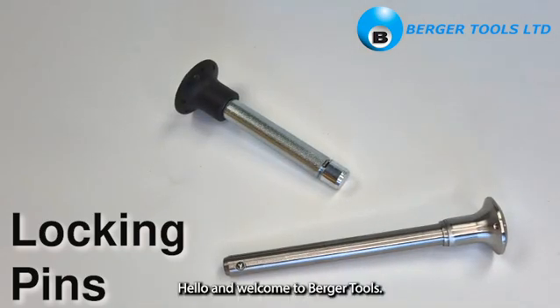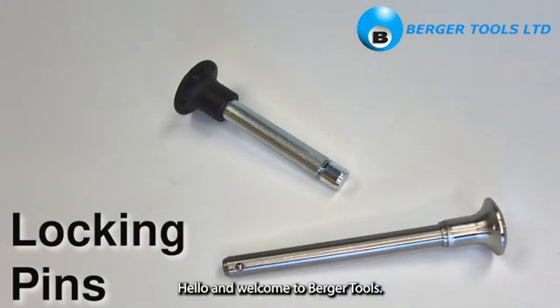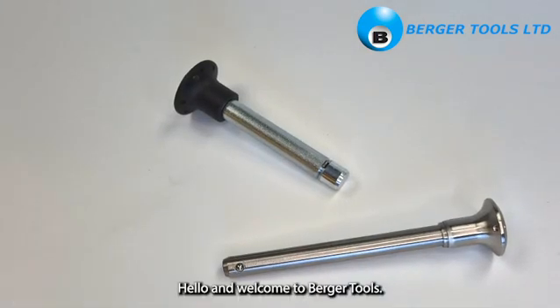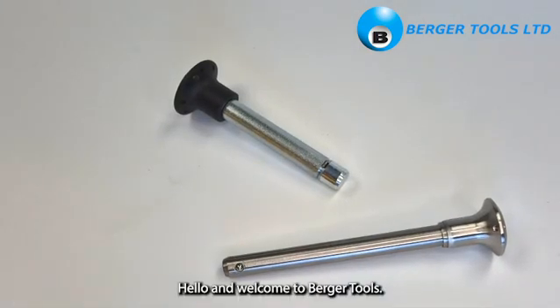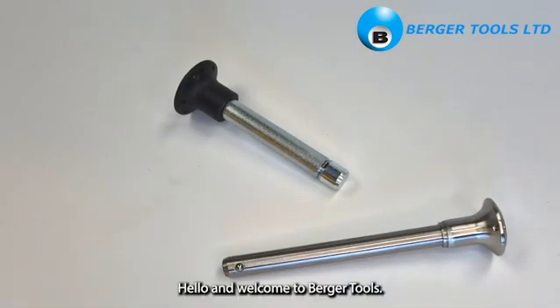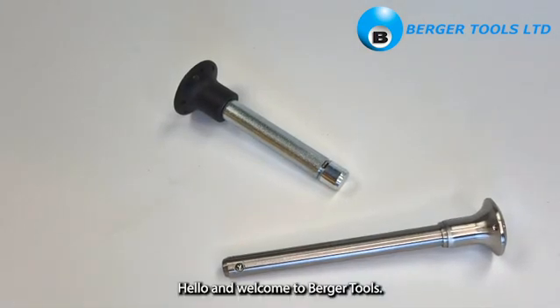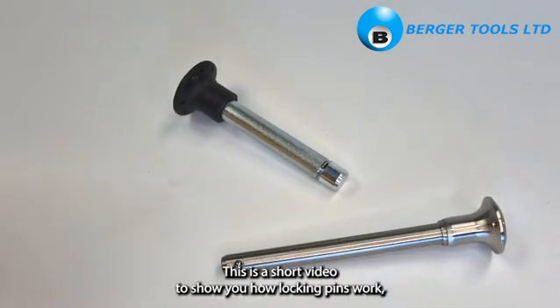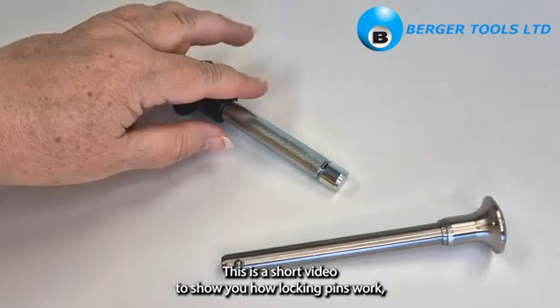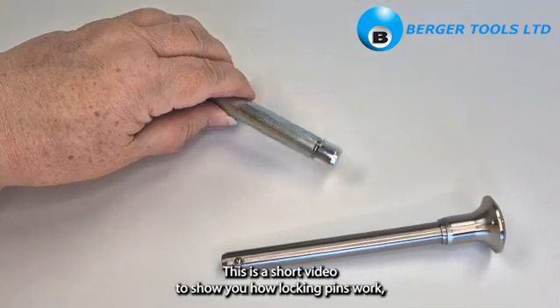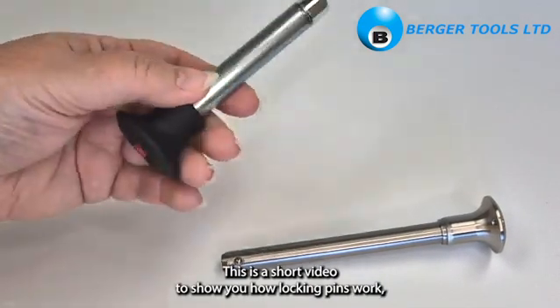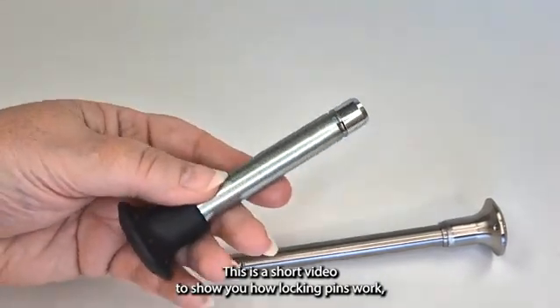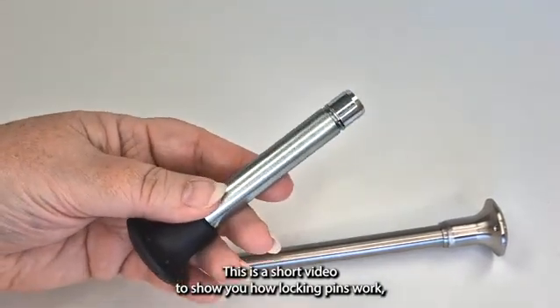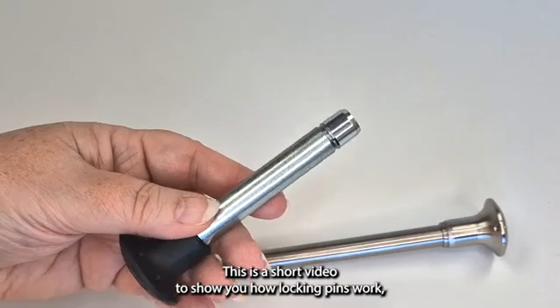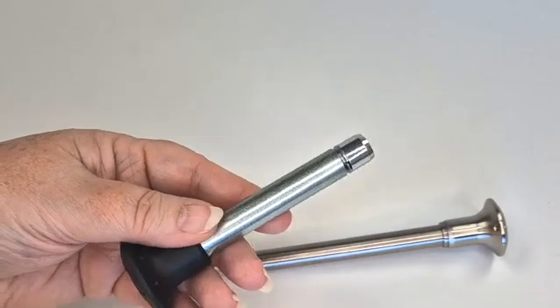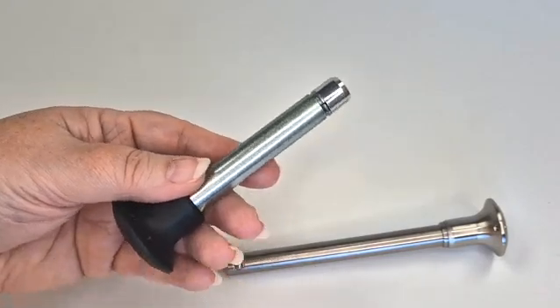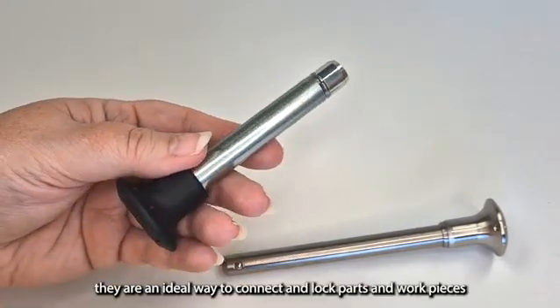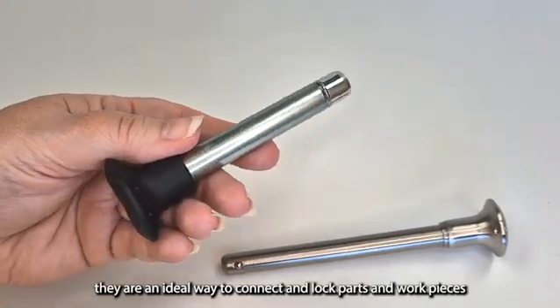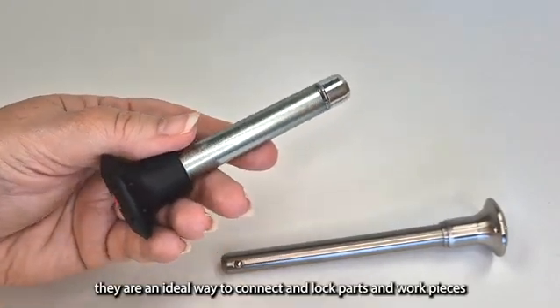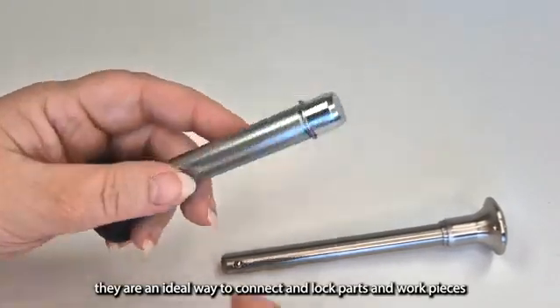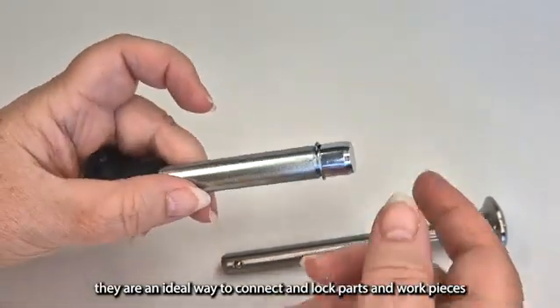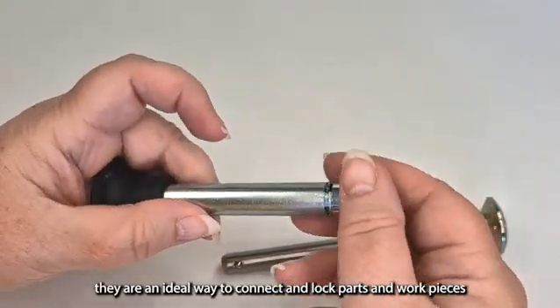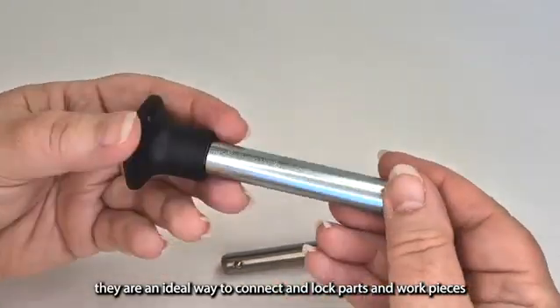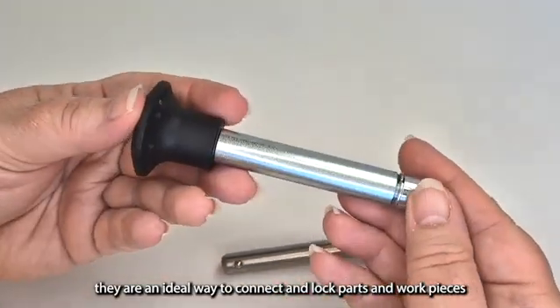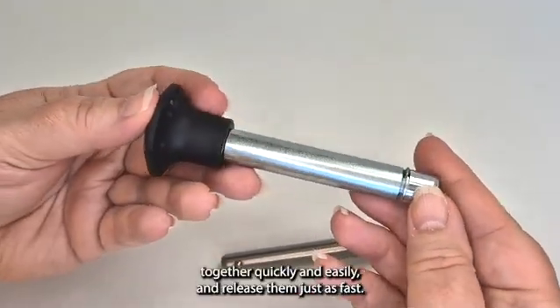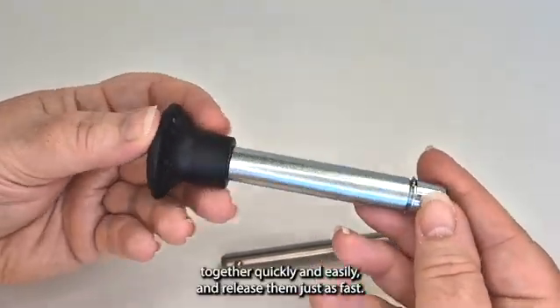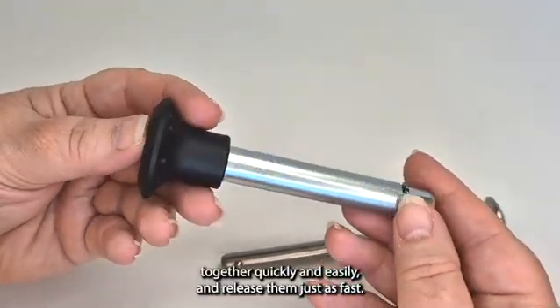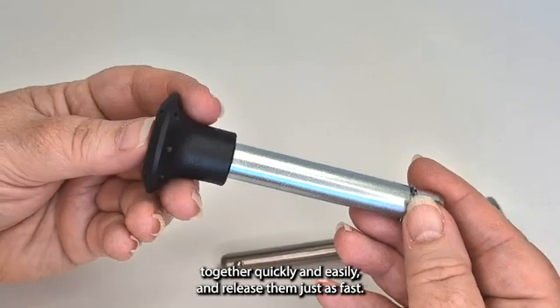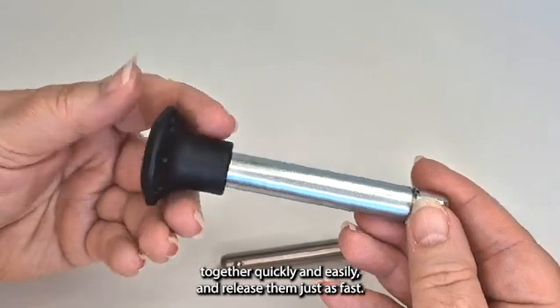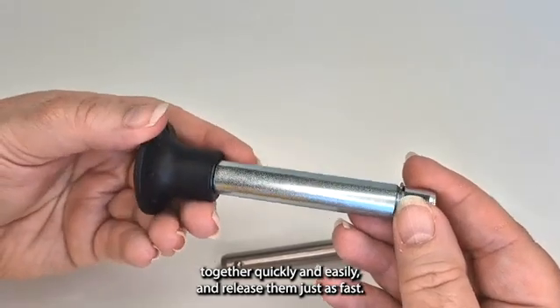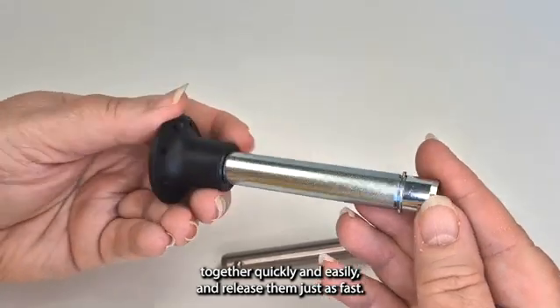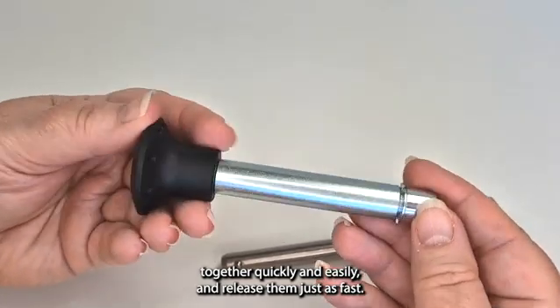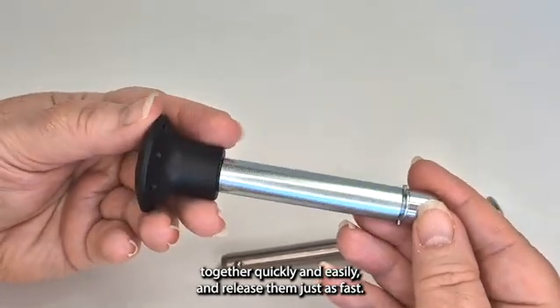Hello and welcome to Berger Tools. This is a short video to show you how locking pins work. They're an ideal way to connect and lock parts and work pieces together quickly and easily, and release them just as fast.